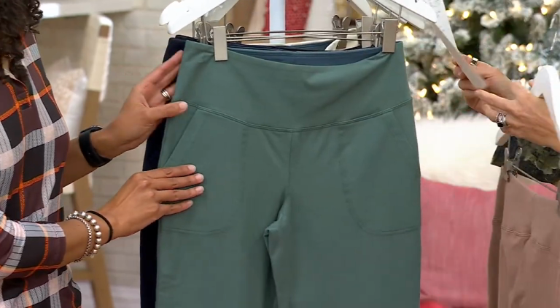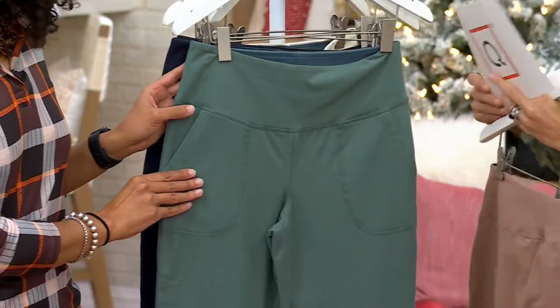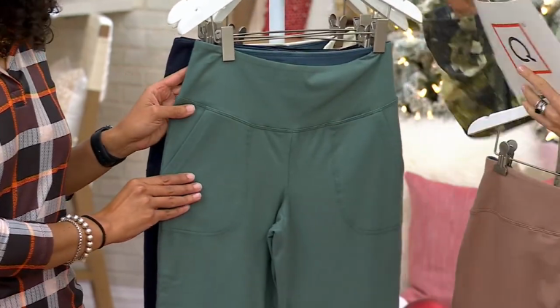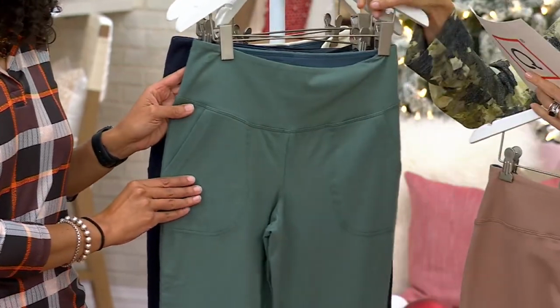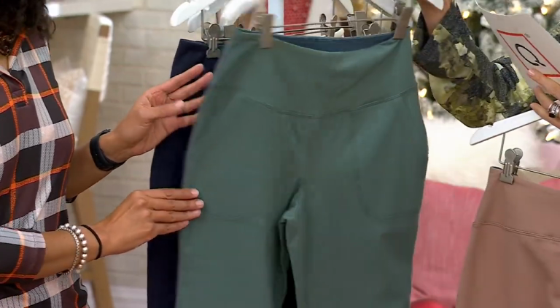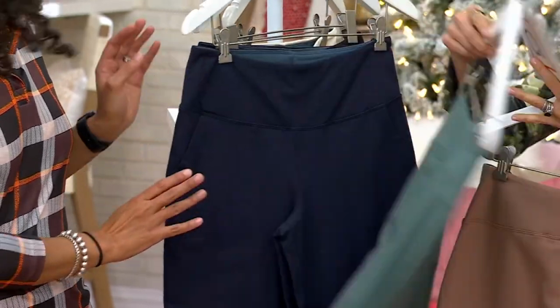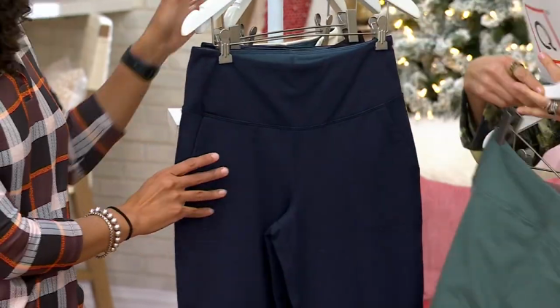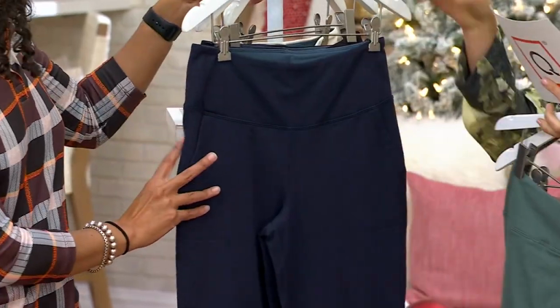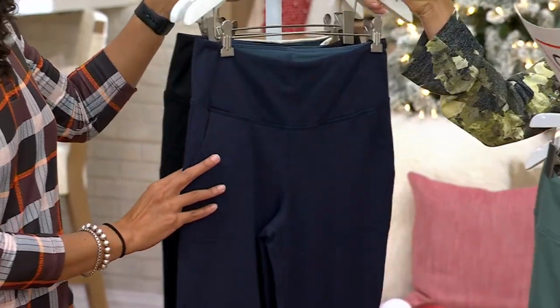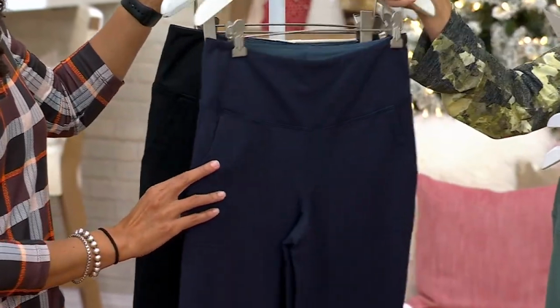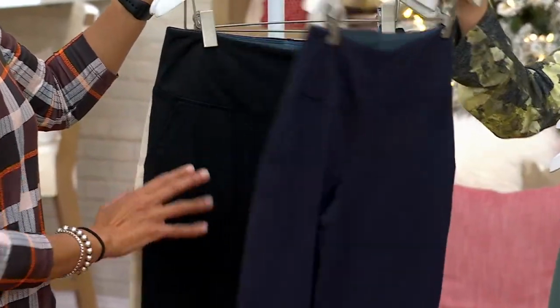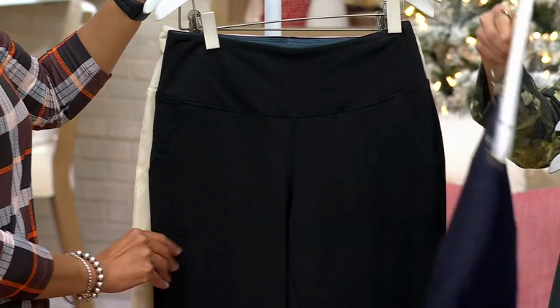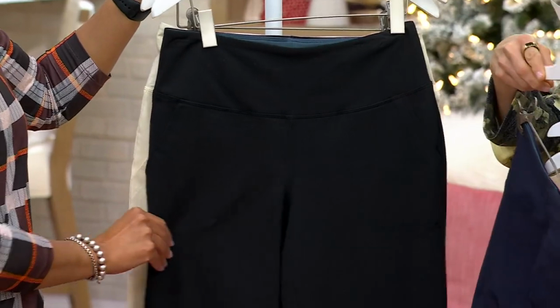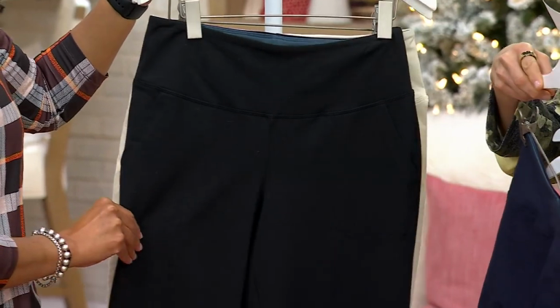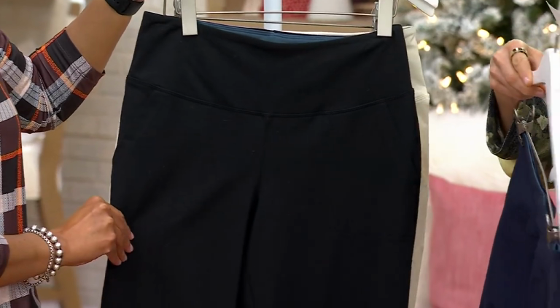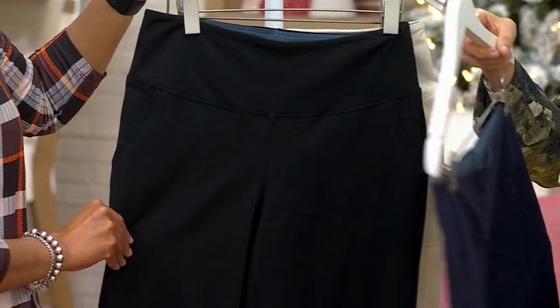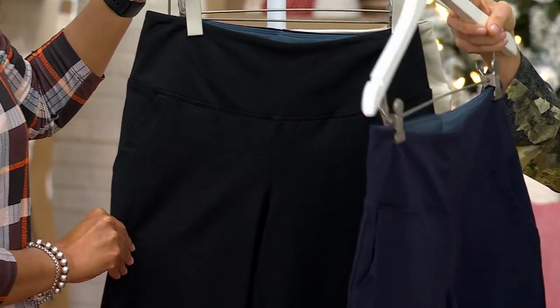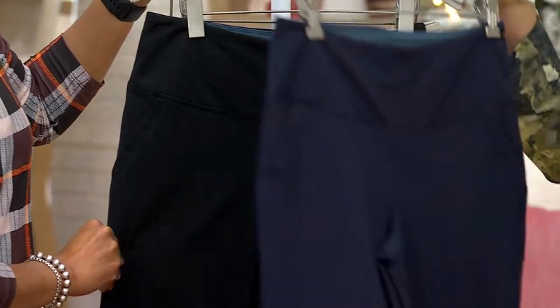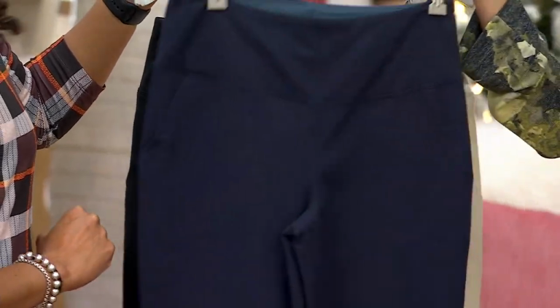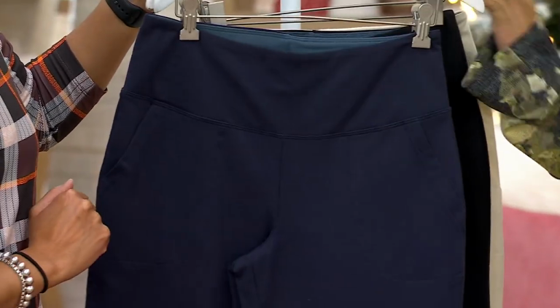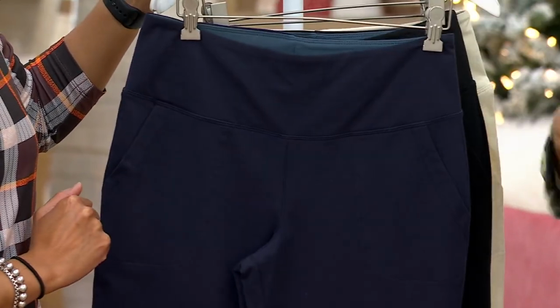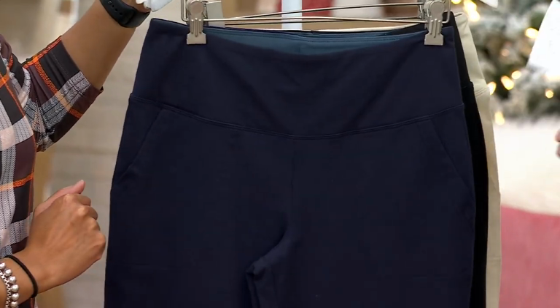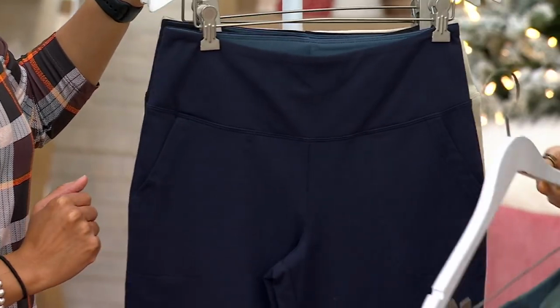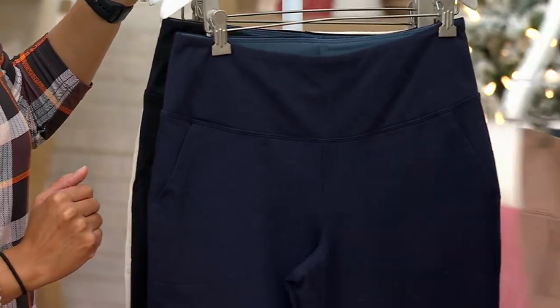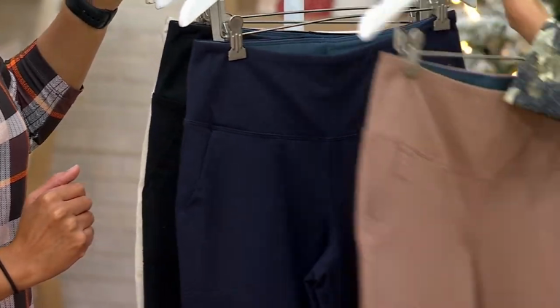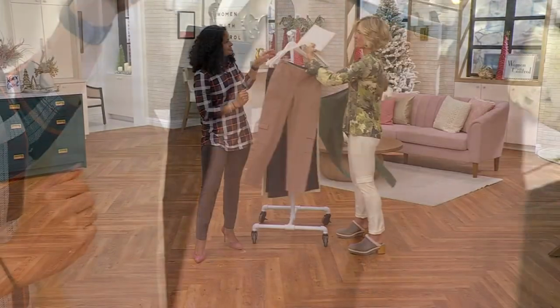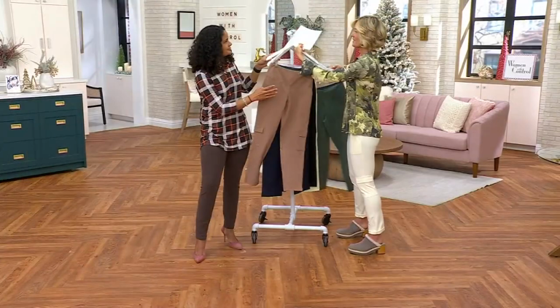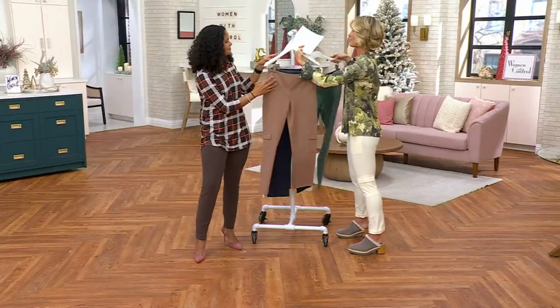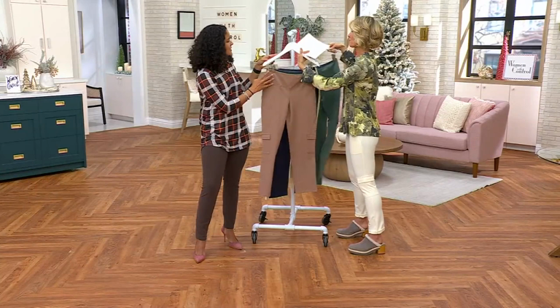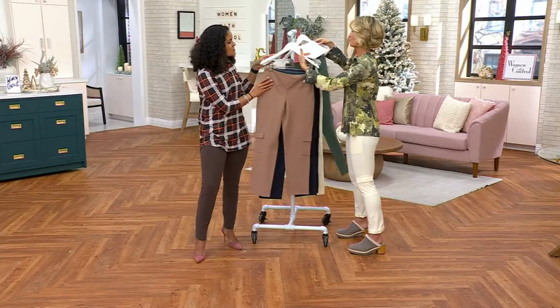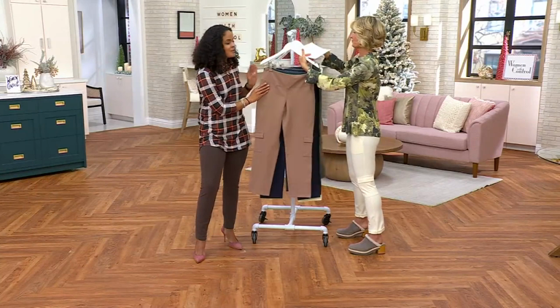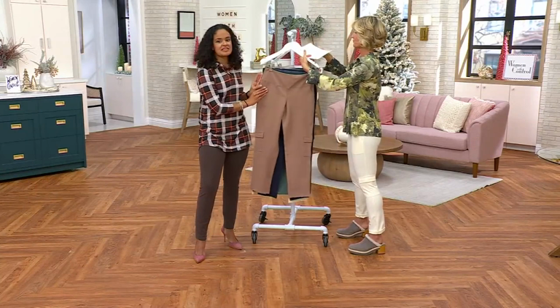There's the fern, there's also the navy, and then there's also the black. Those are your color options.